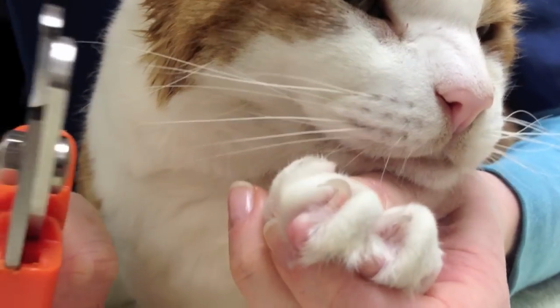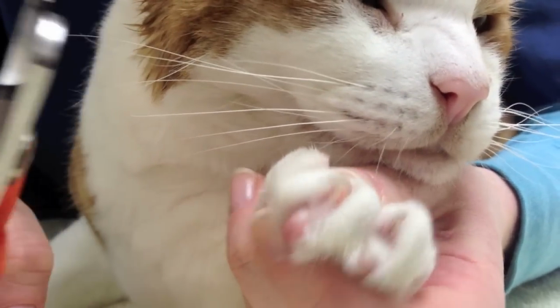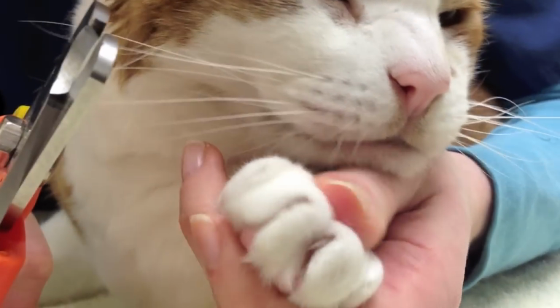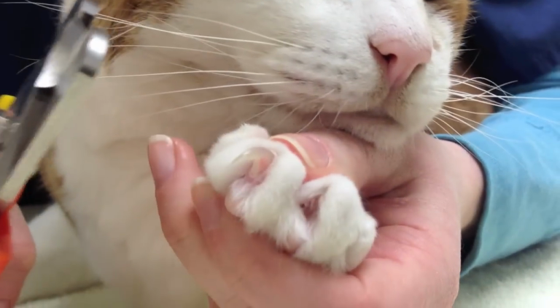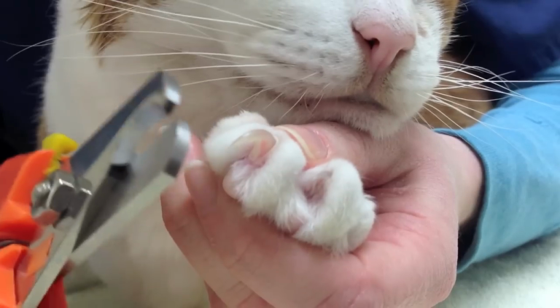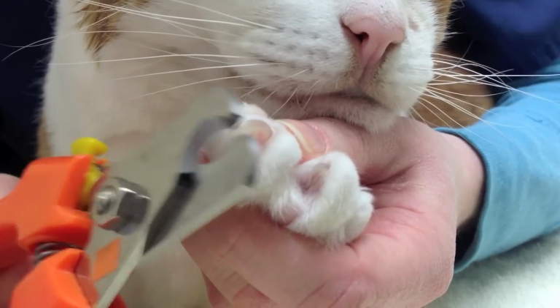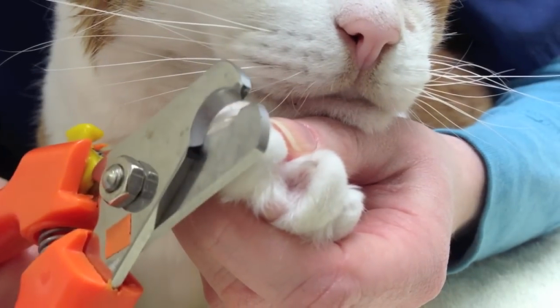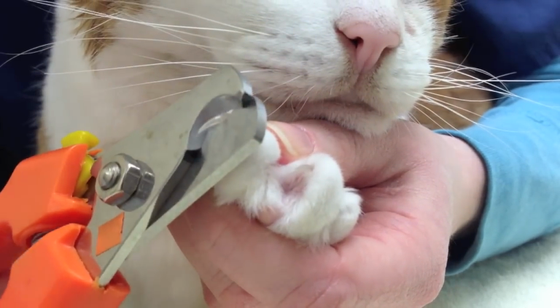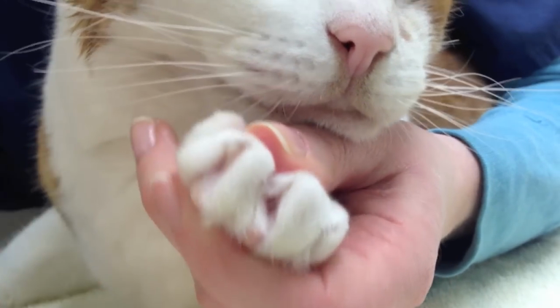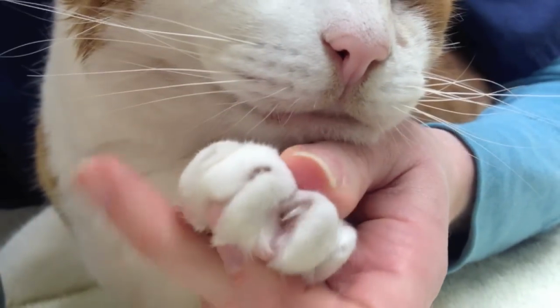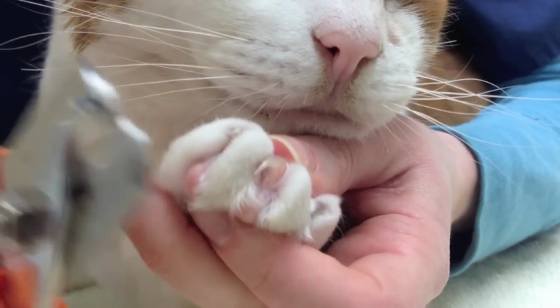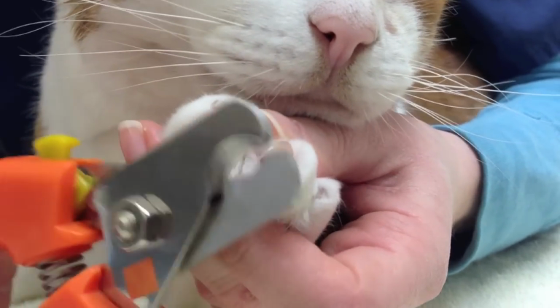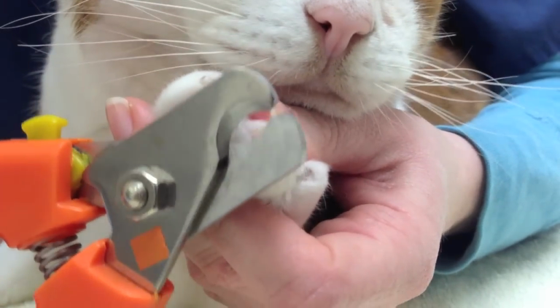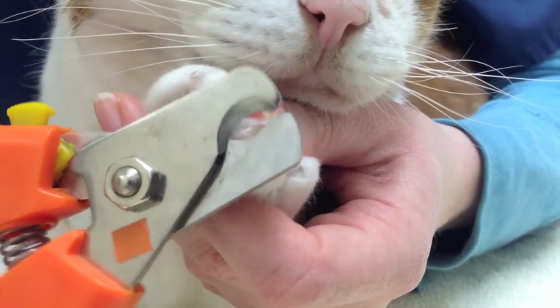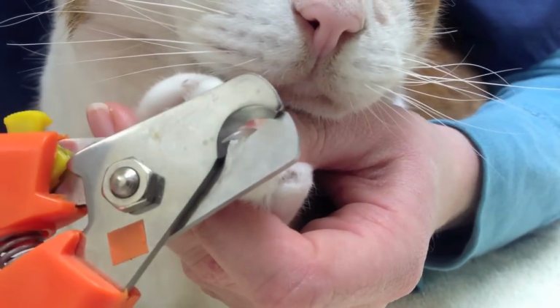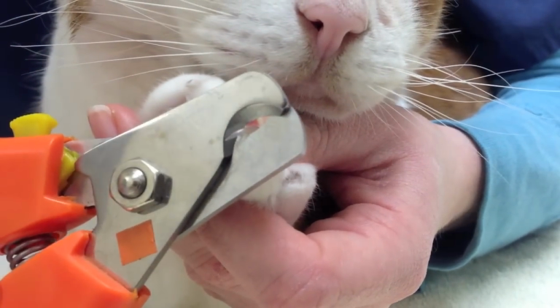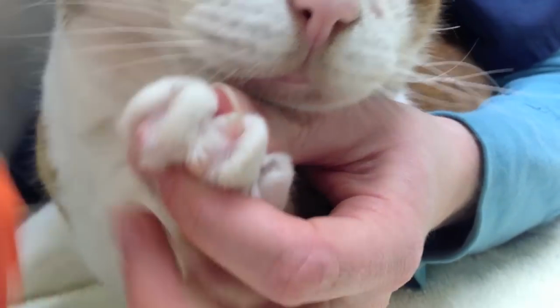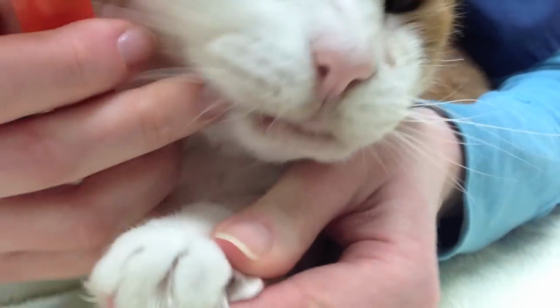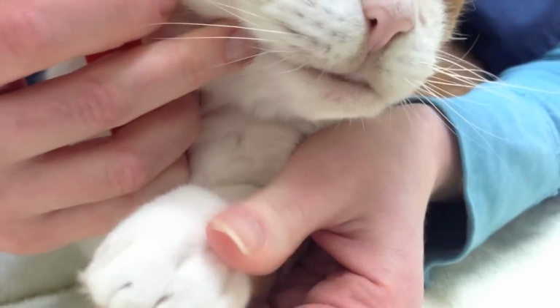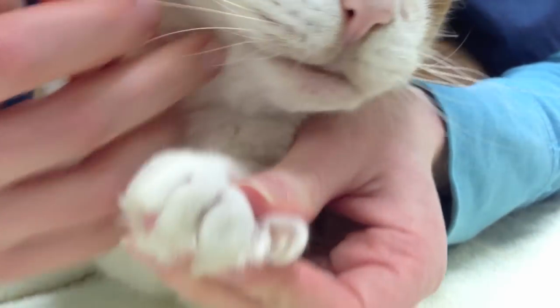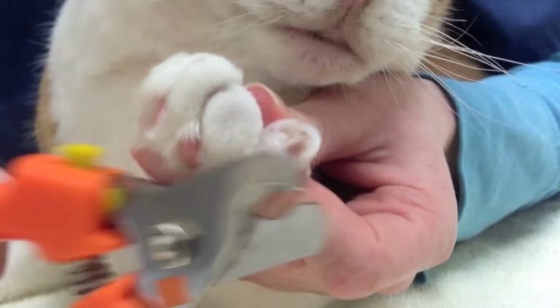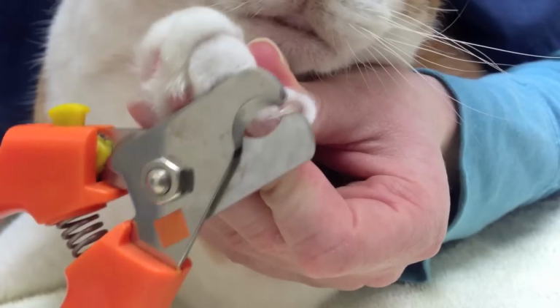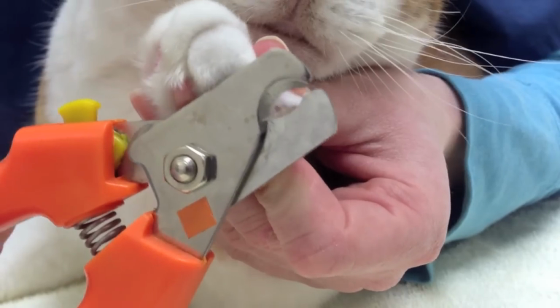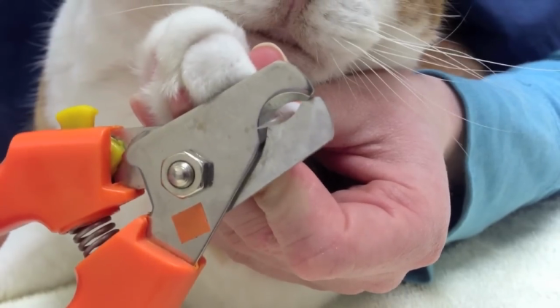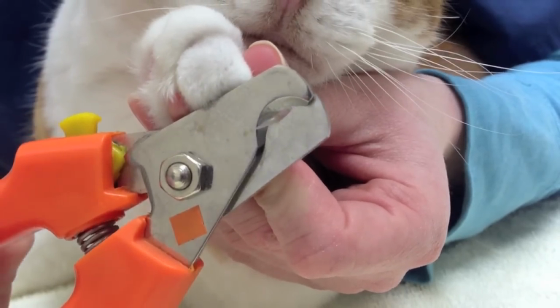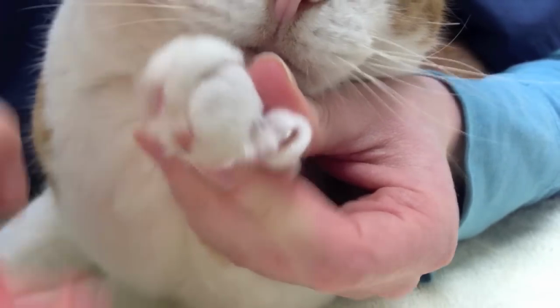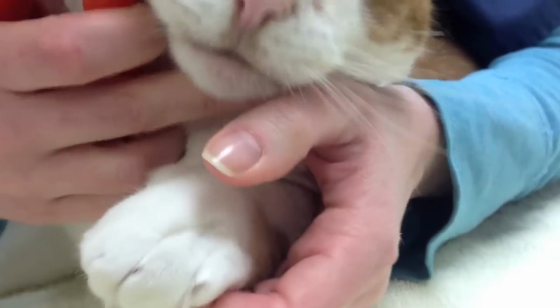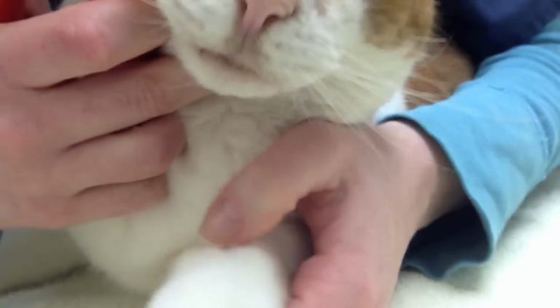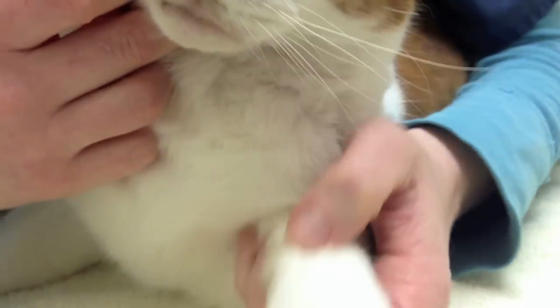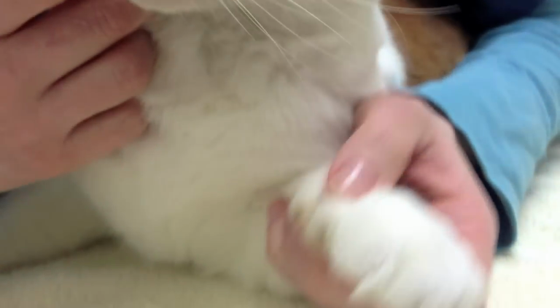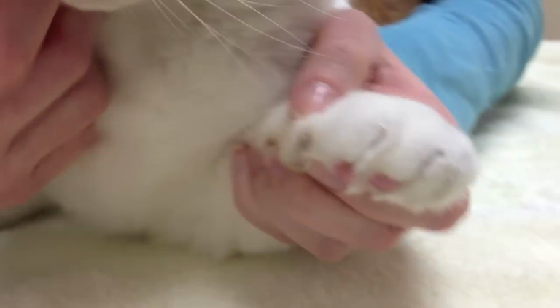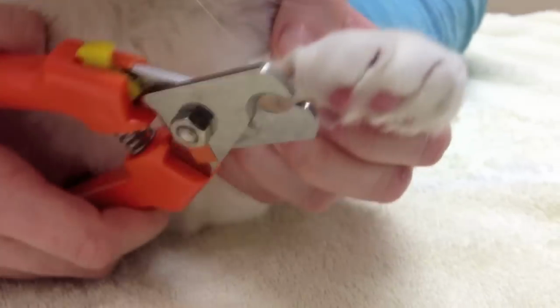Go to the next one, squeeze that pad, snip the hook. Continue with each next nail, and then don't forget their dewclaw — the little thumb.